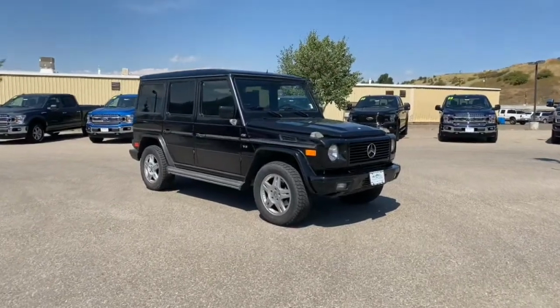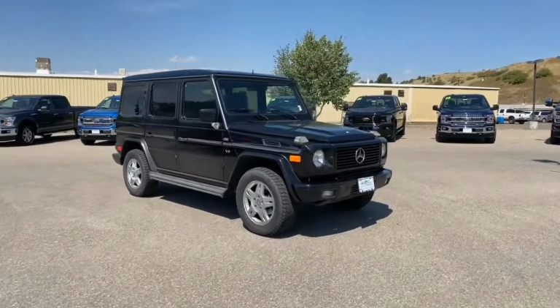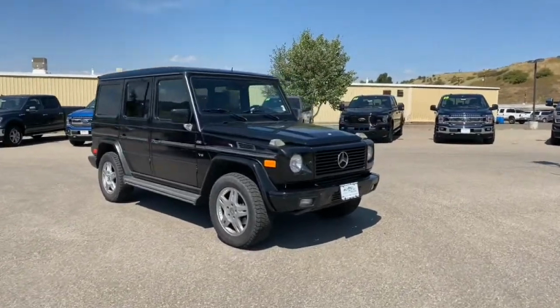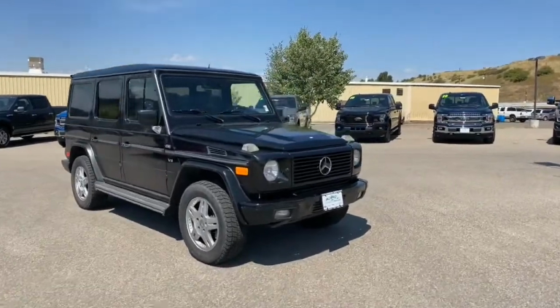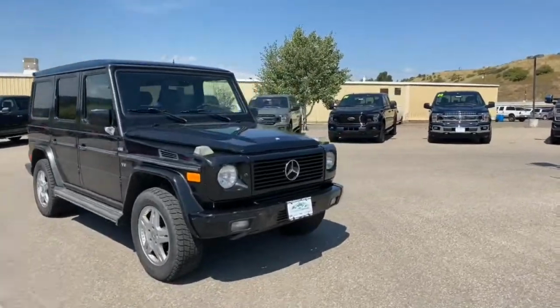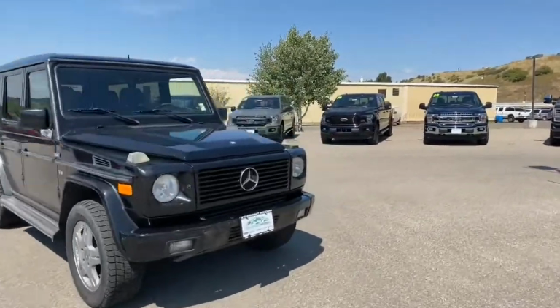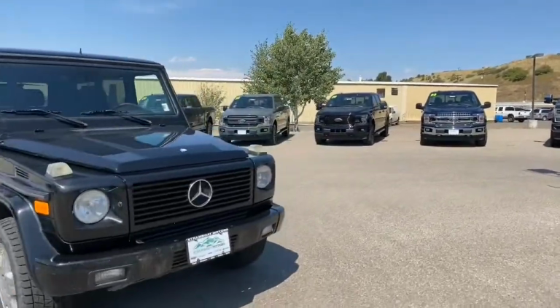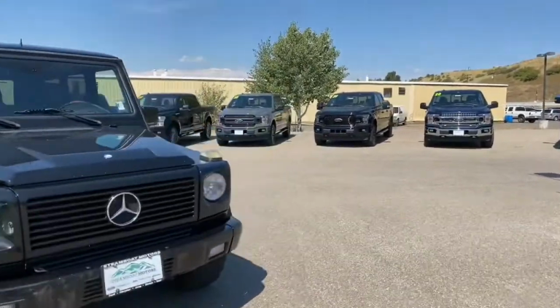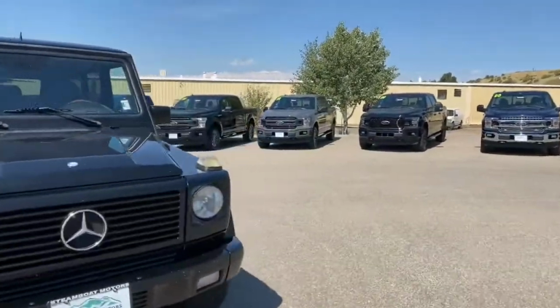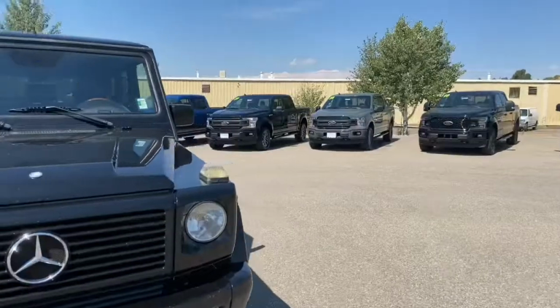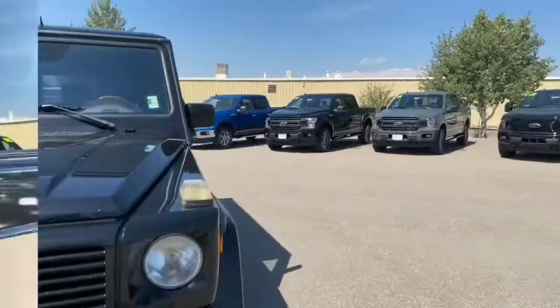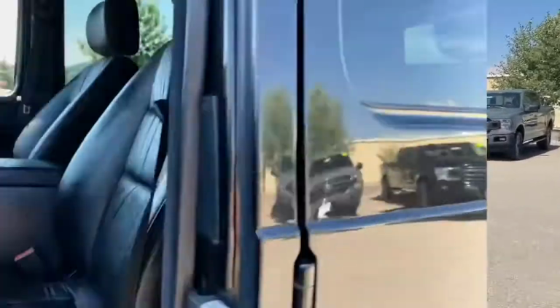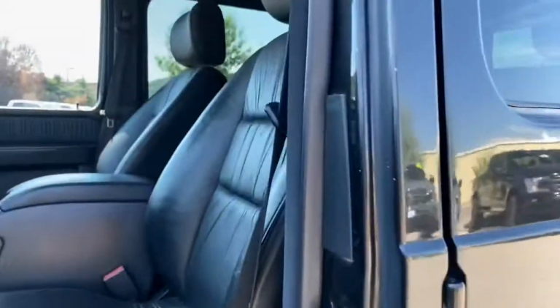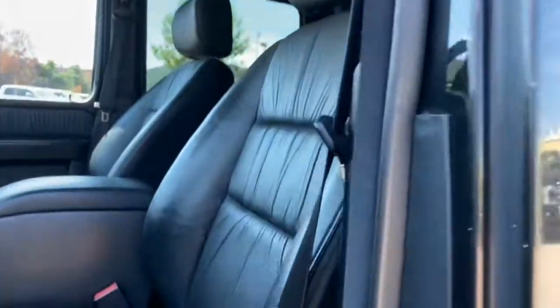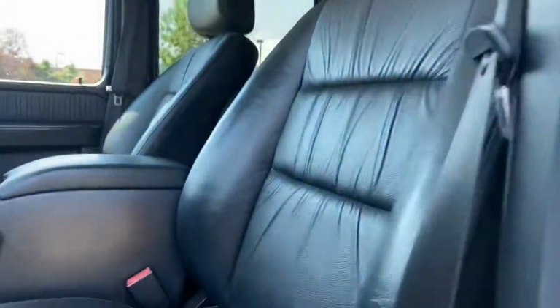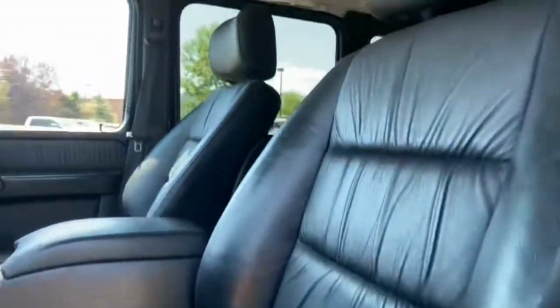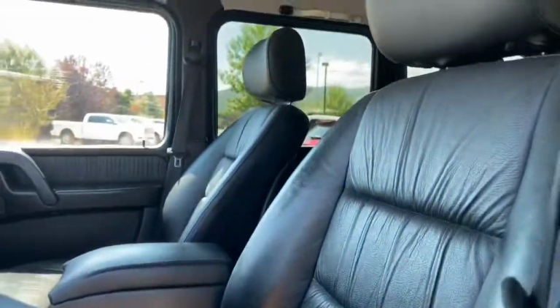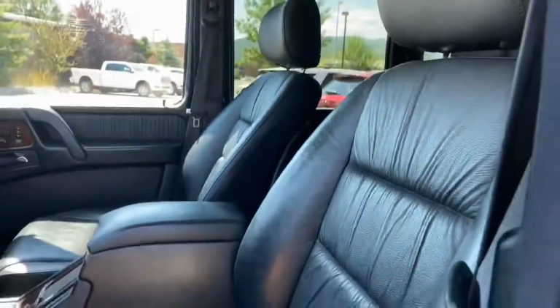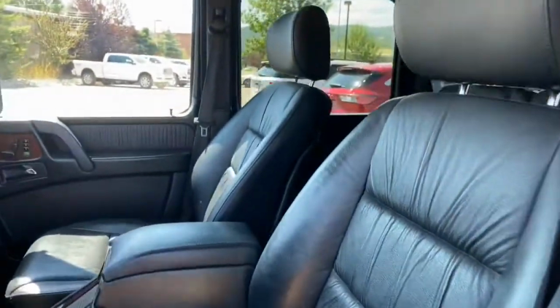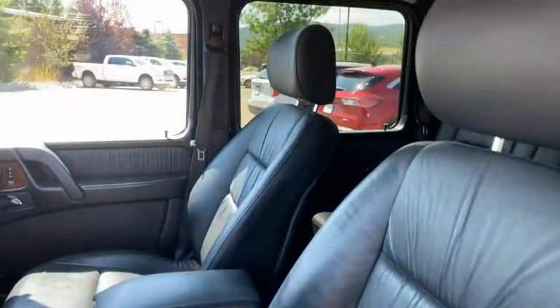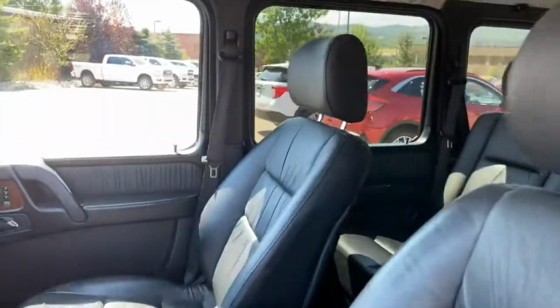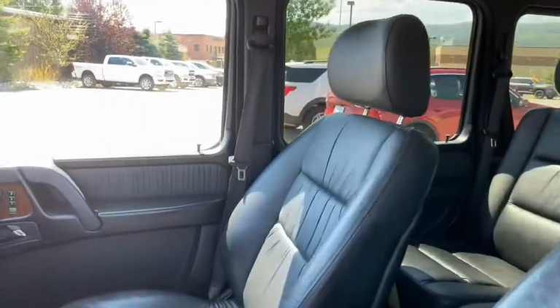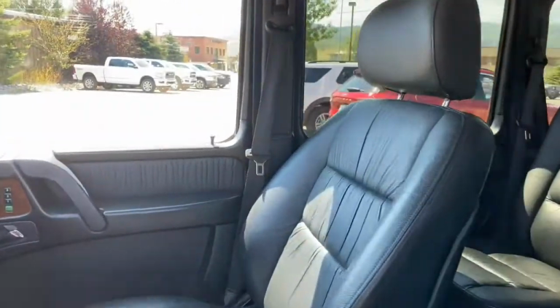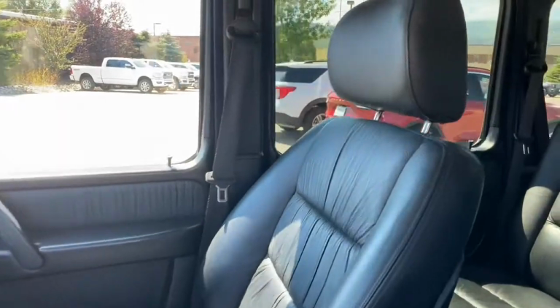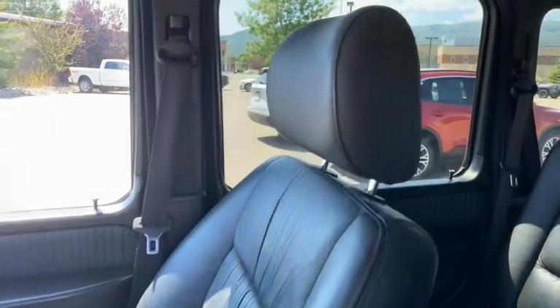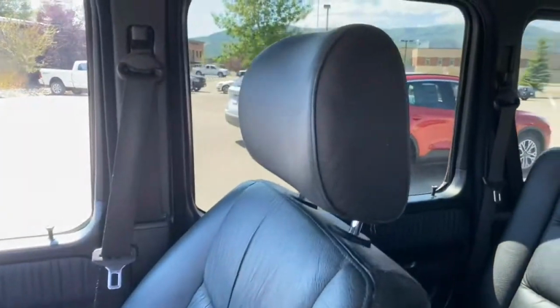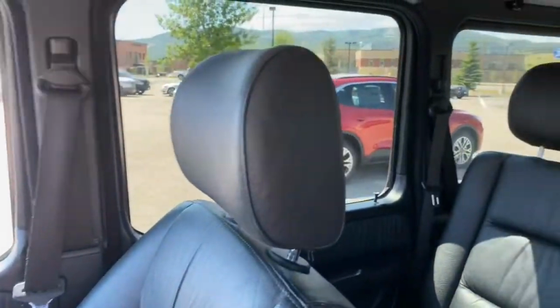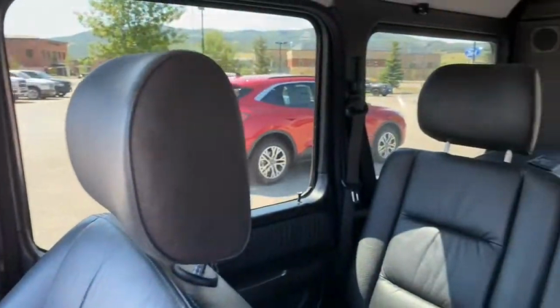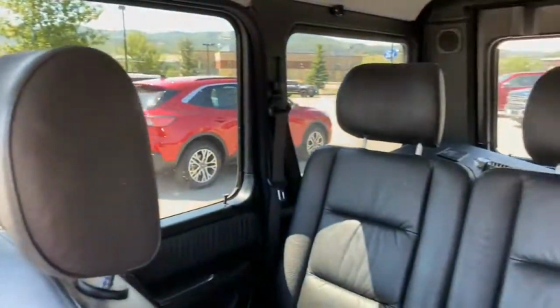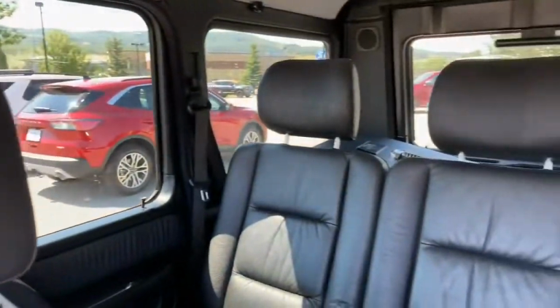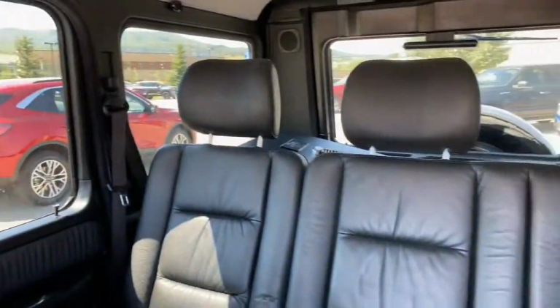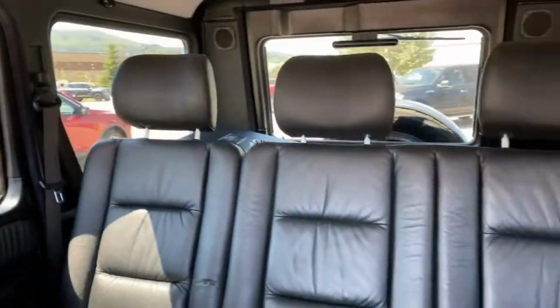Pretty cool little car. We're going to jump inside for a moment. Check out this rich black leather interior, front and rear.